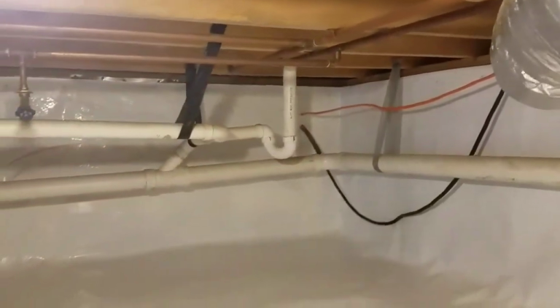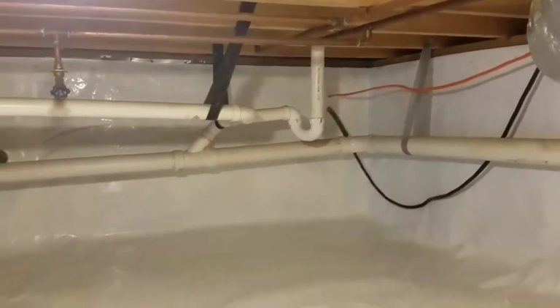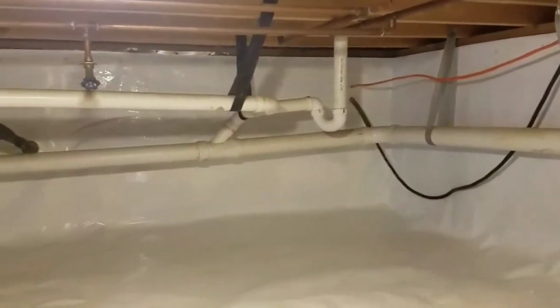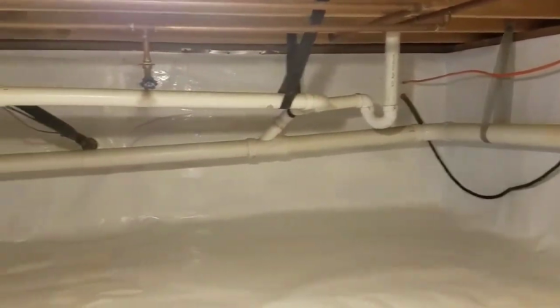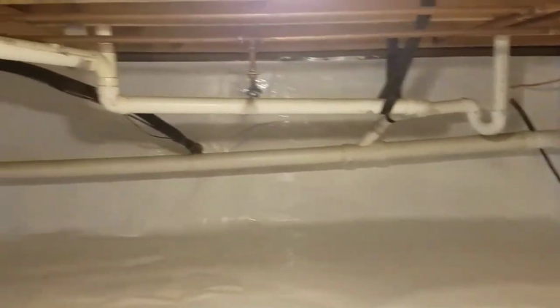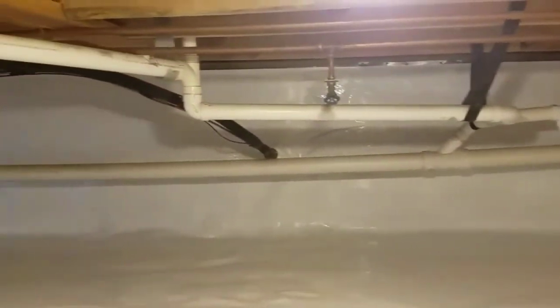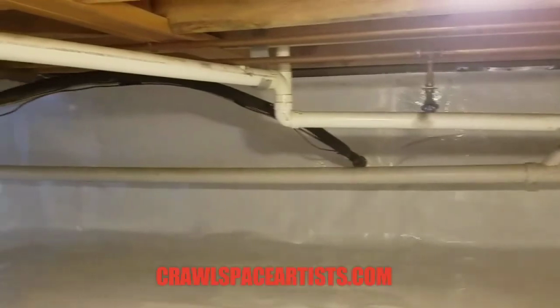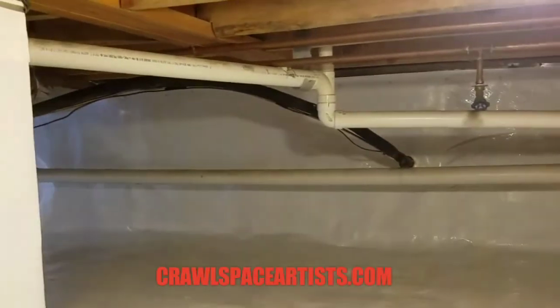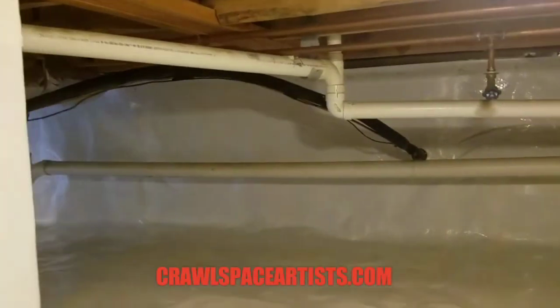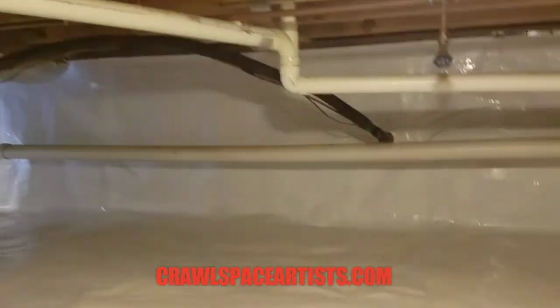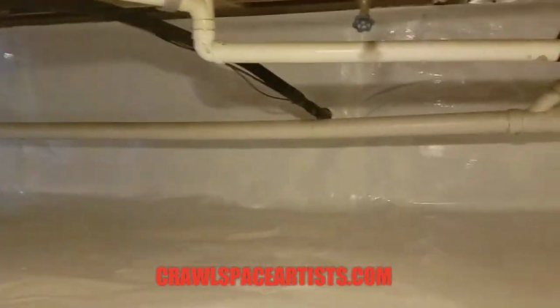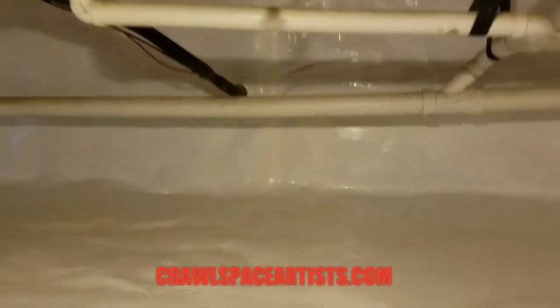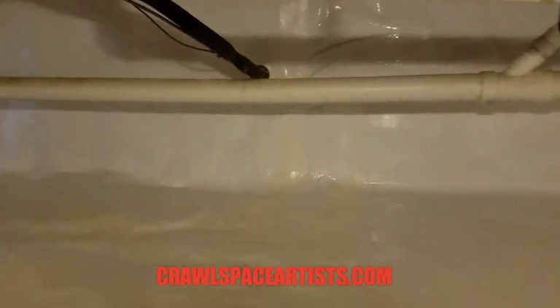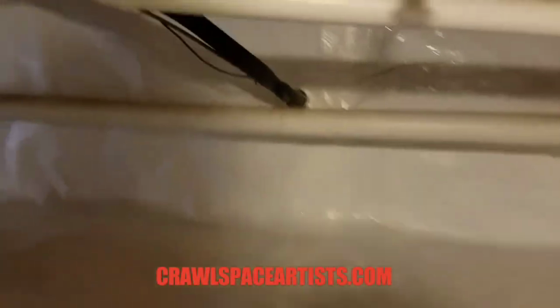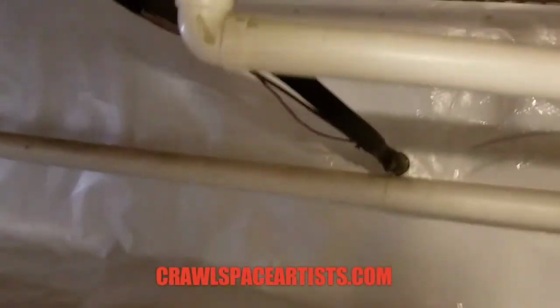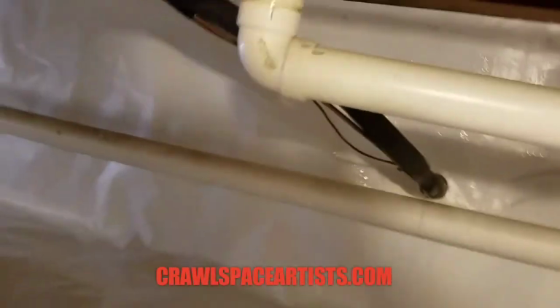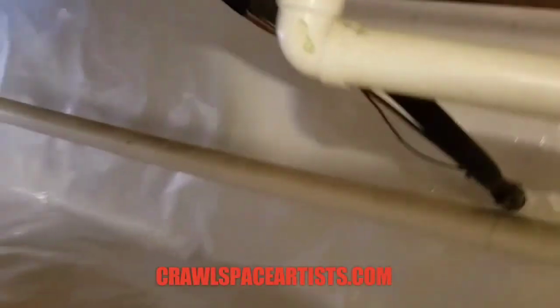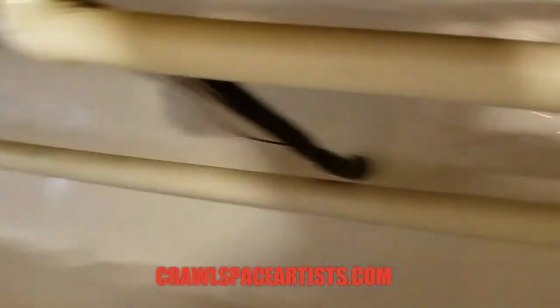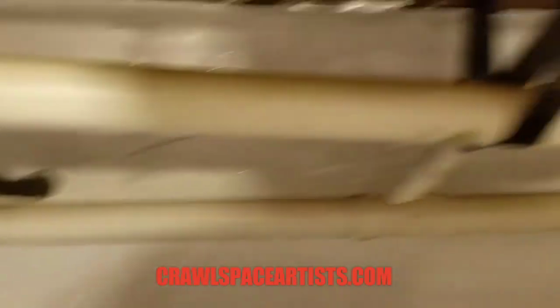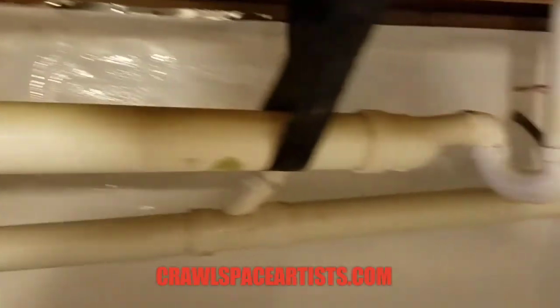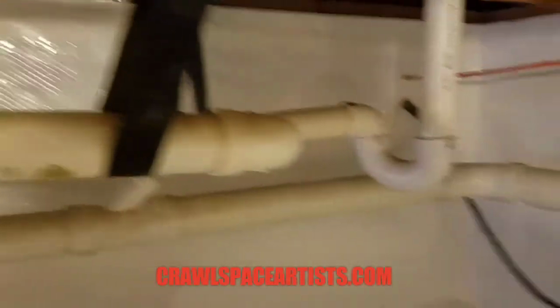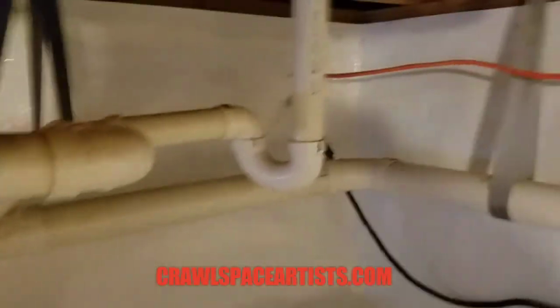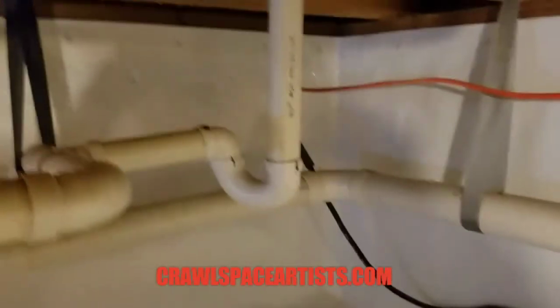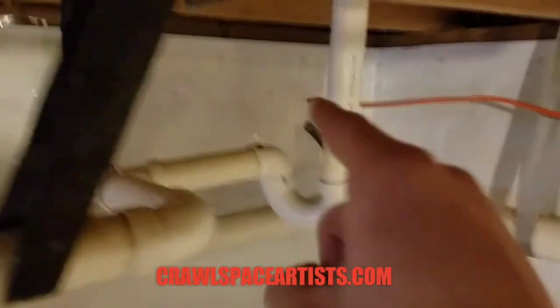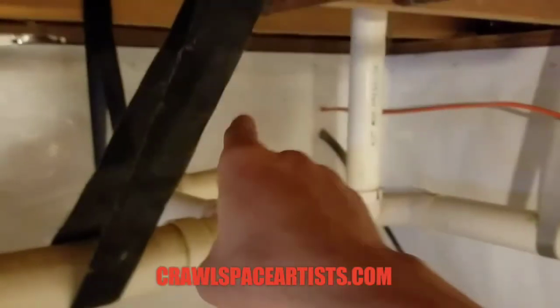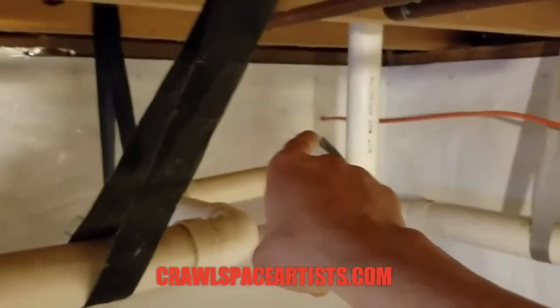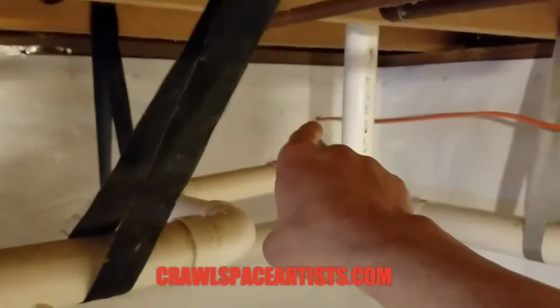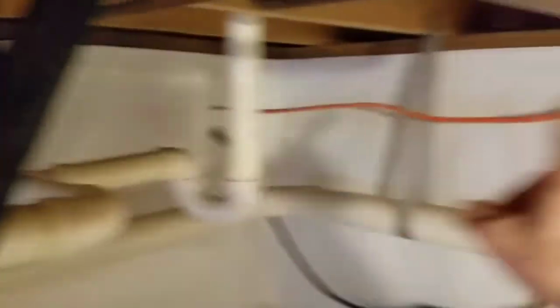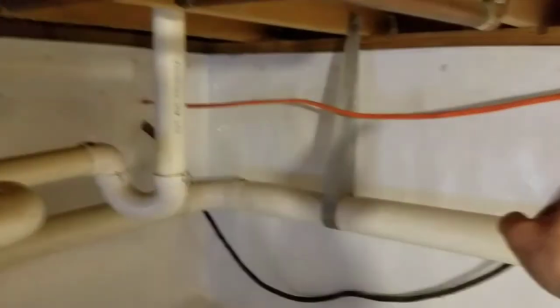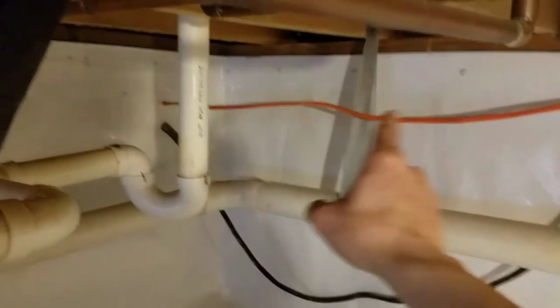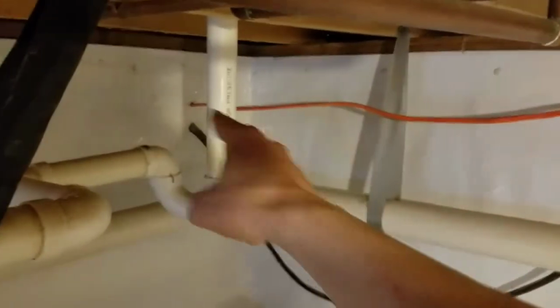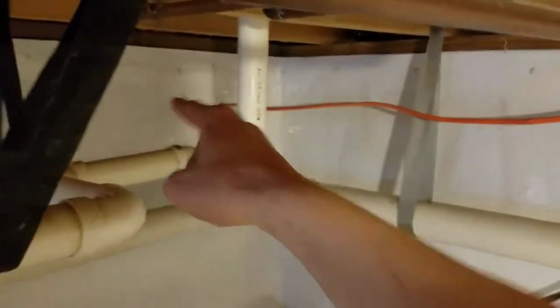Unless you want to go to crawlspaceartist.com and visit the world's largest crawl space encapsulation video library. David also drilled that hole right there to run a power line all the way out for your barn.